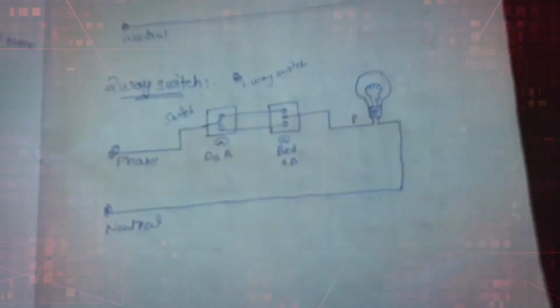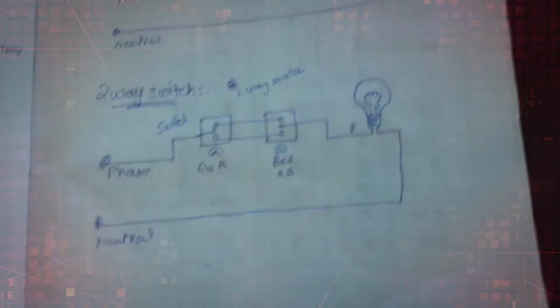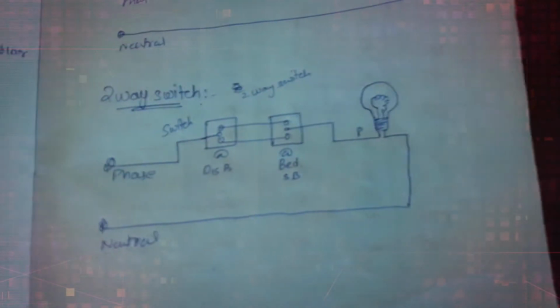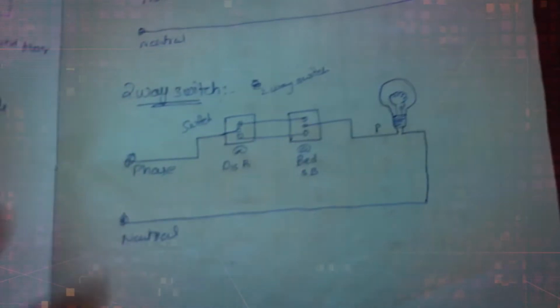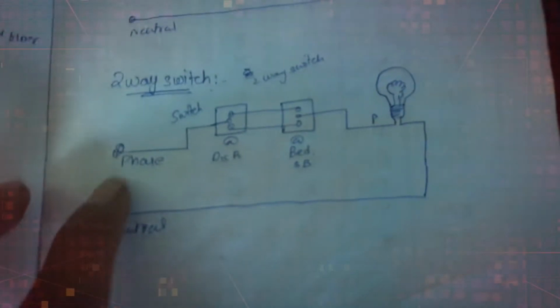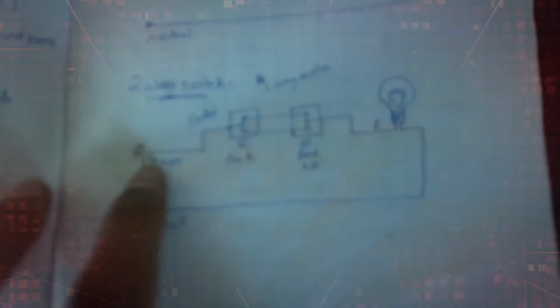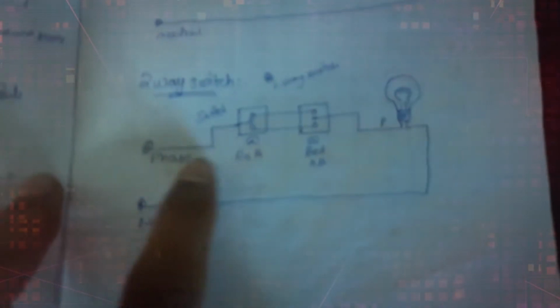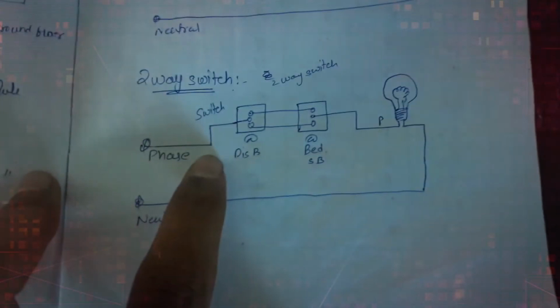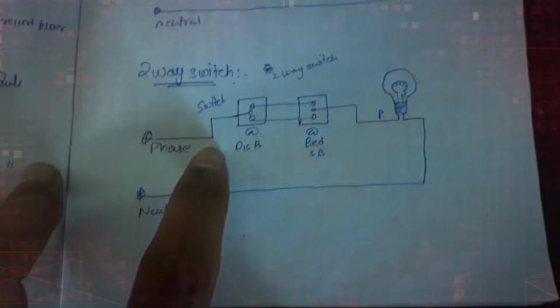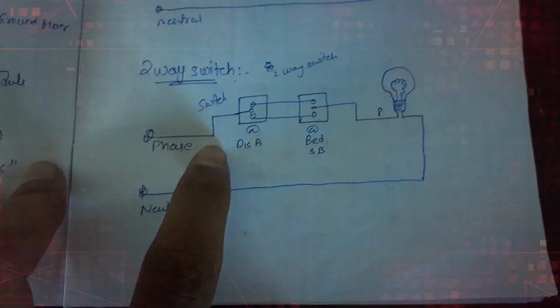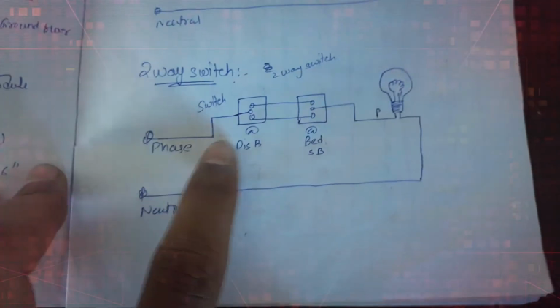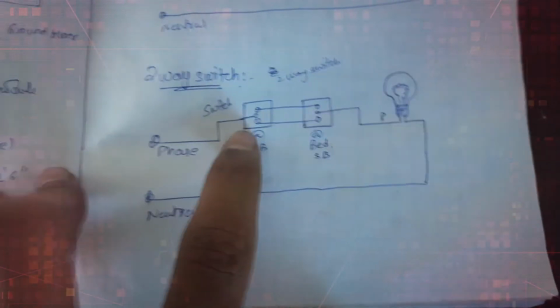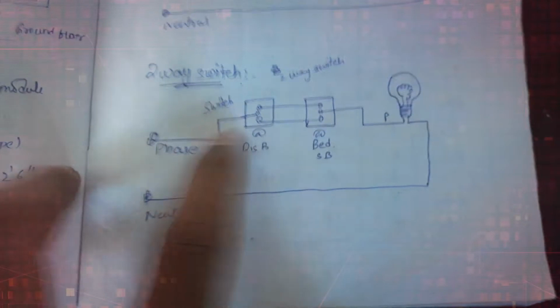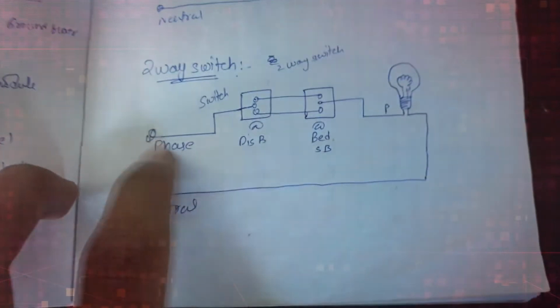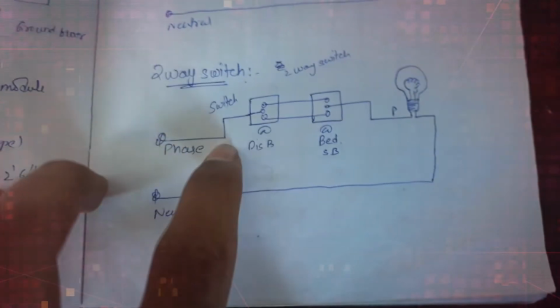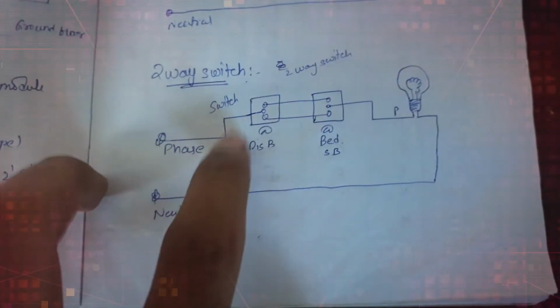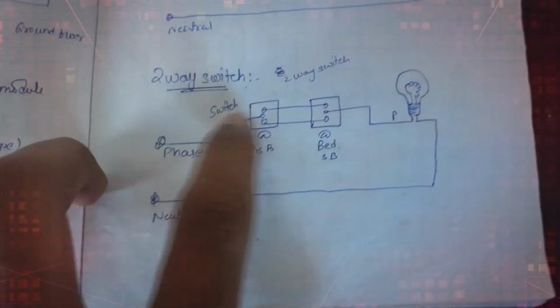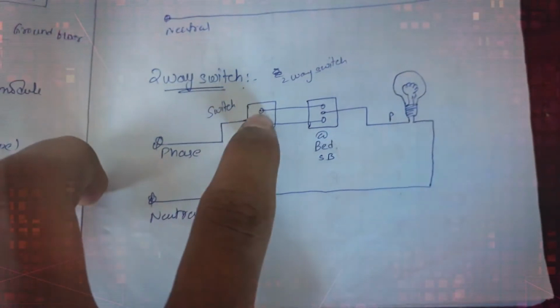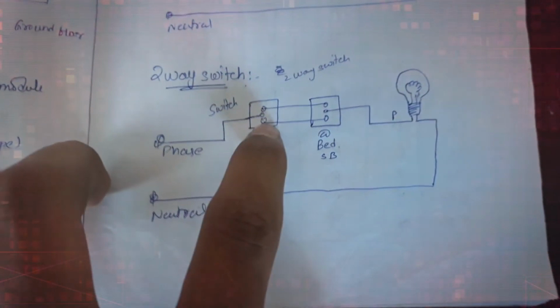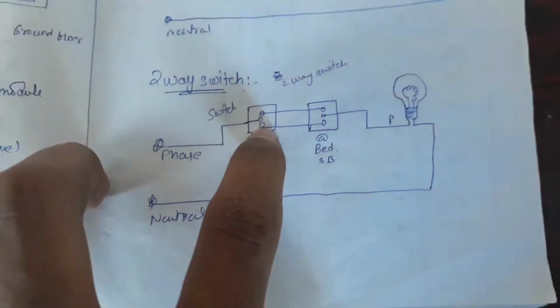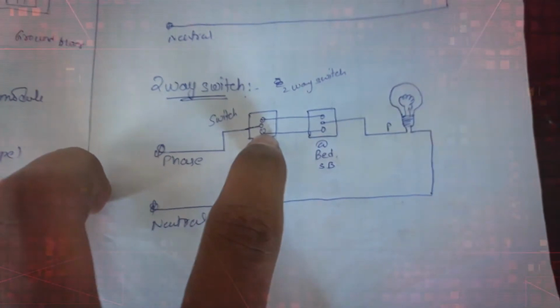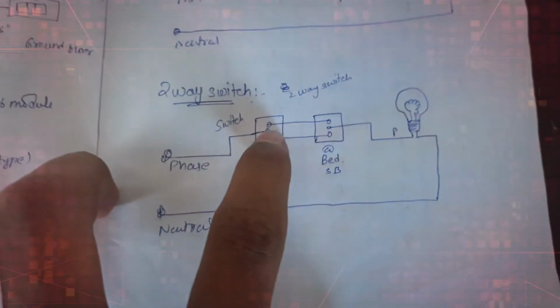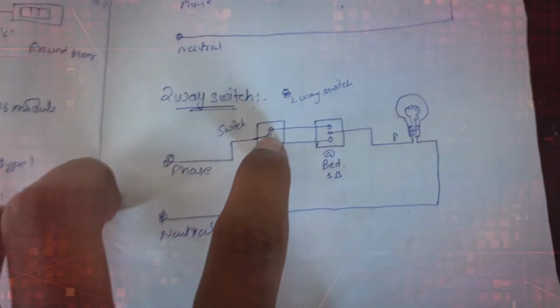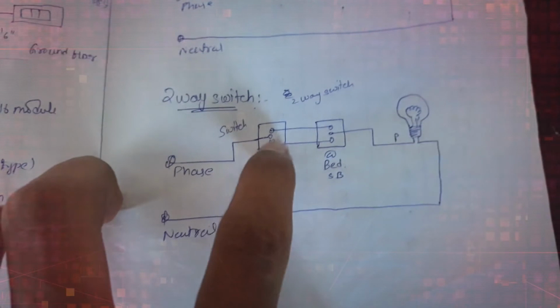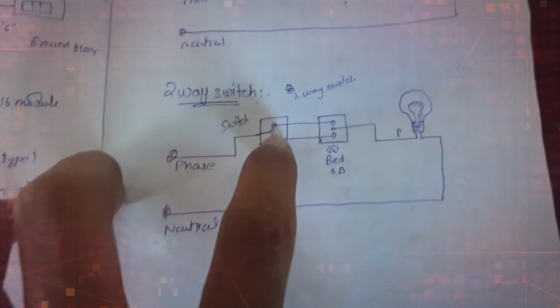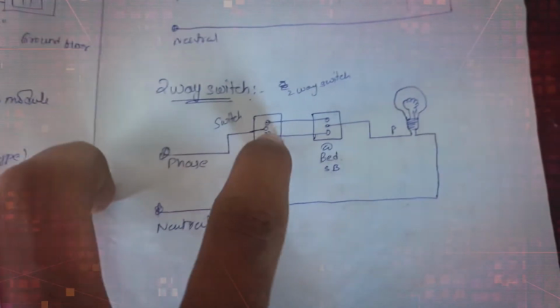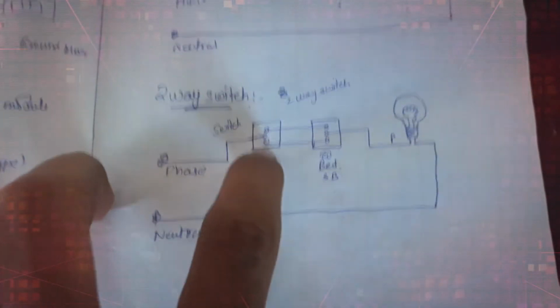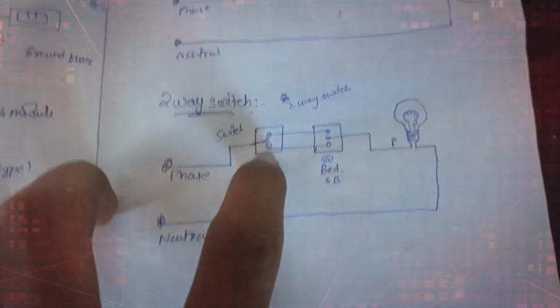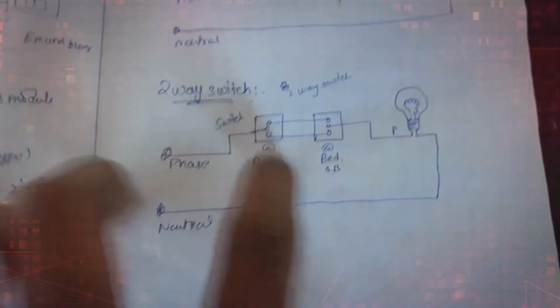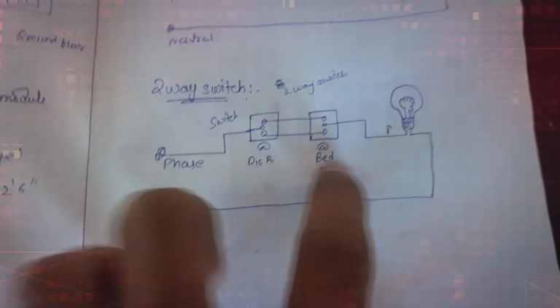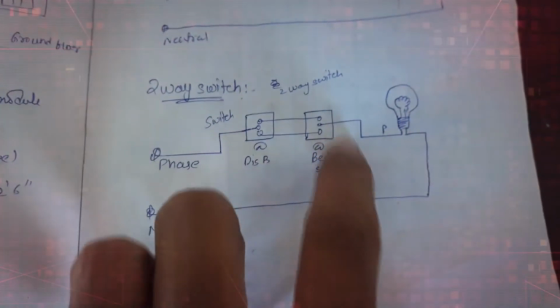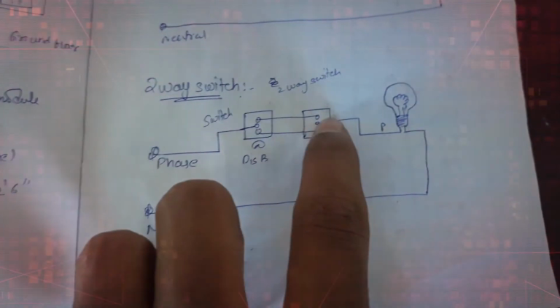Let's learn a two-way switch connection. As you can see in the diagram, phase is given to the second terminal of a two-way switch. A two-way switch has three terminals: one, two, and three. The first and third terminal connections are similar.